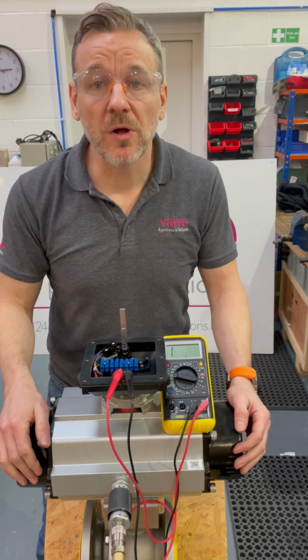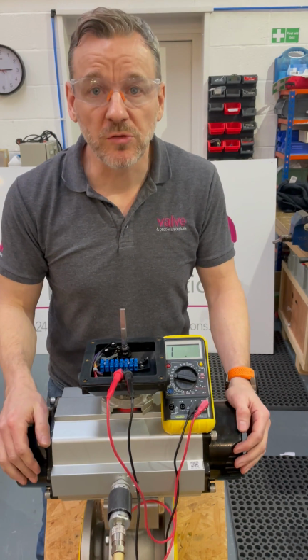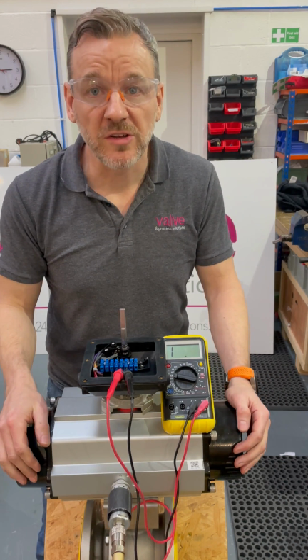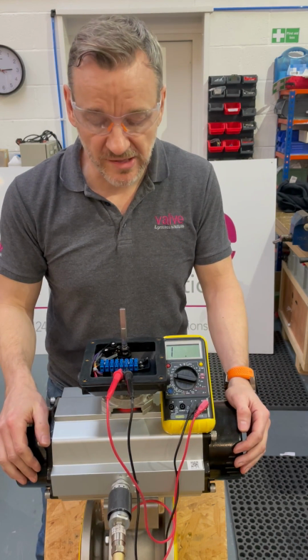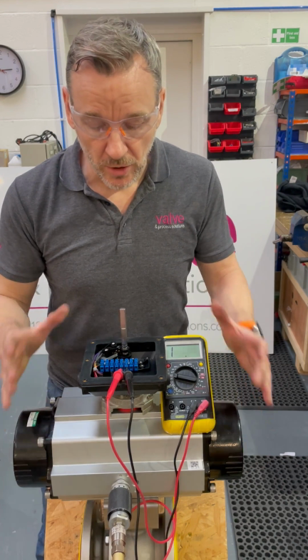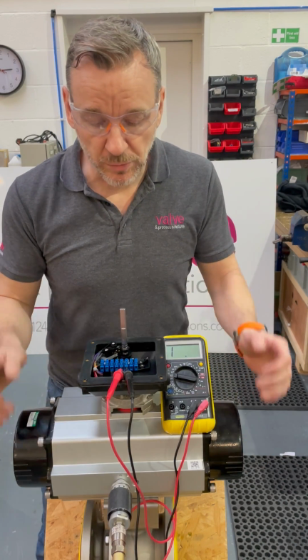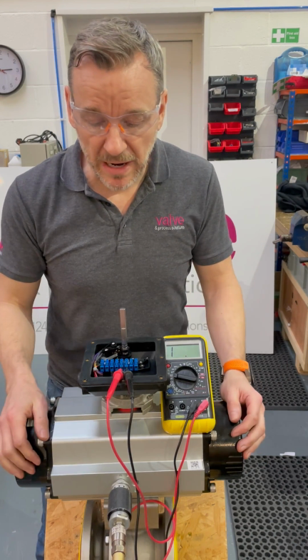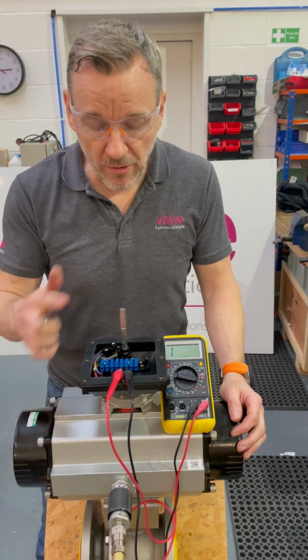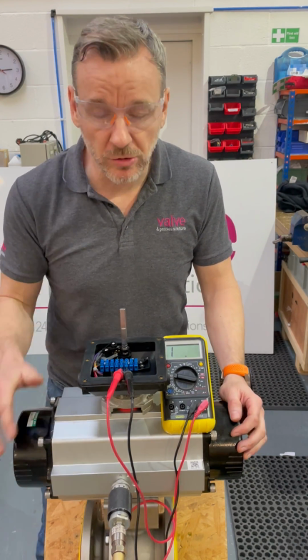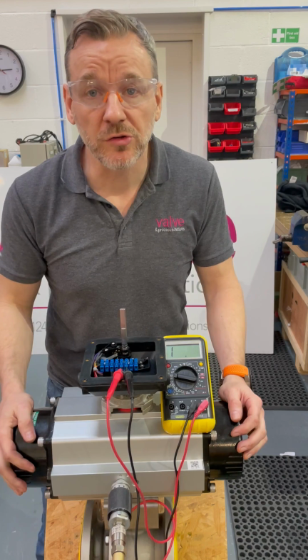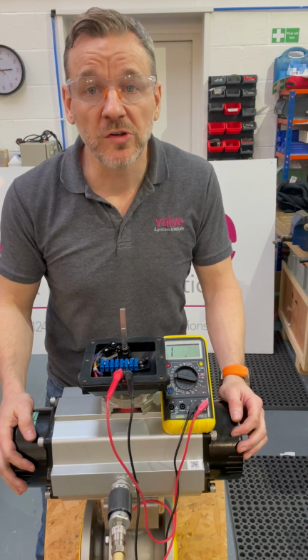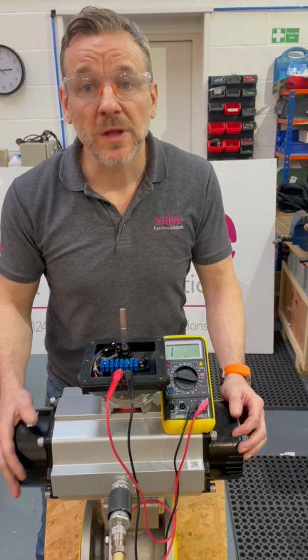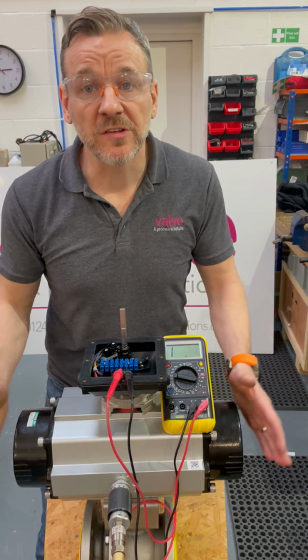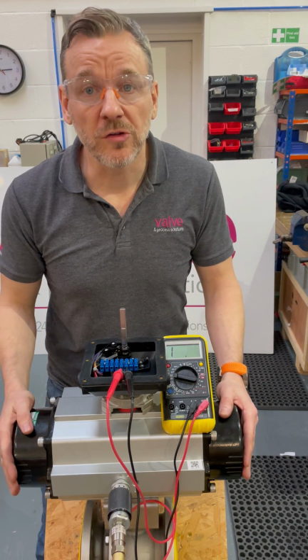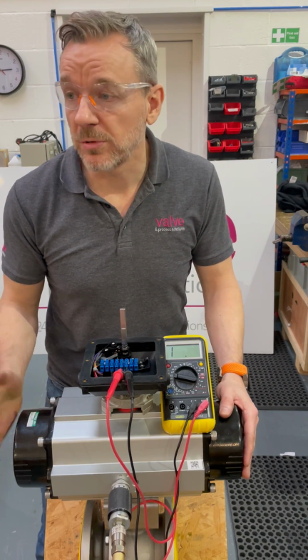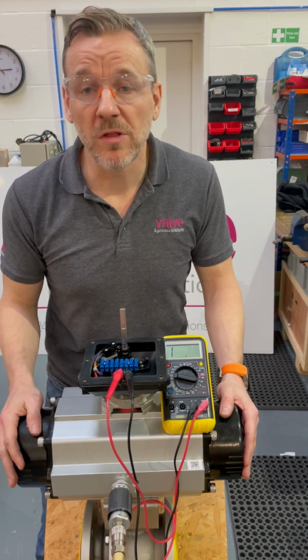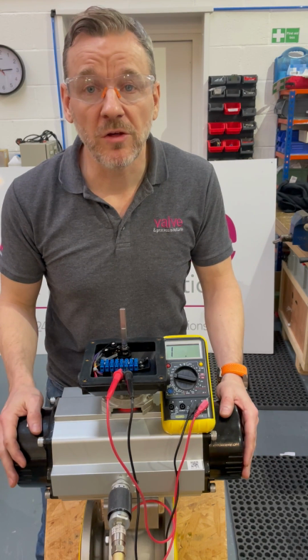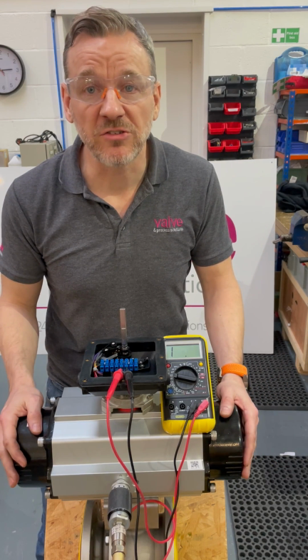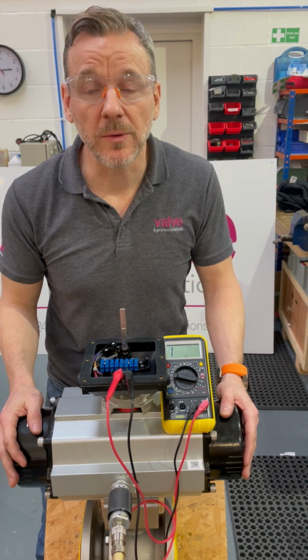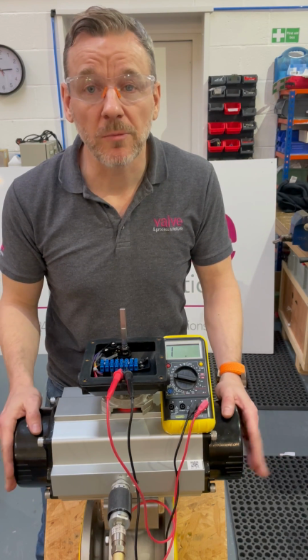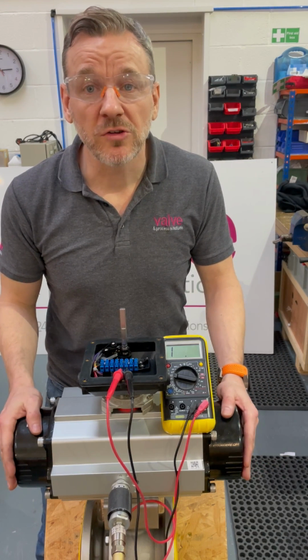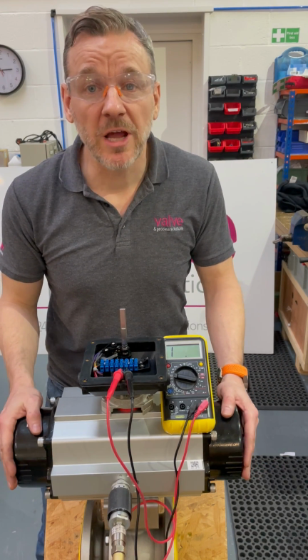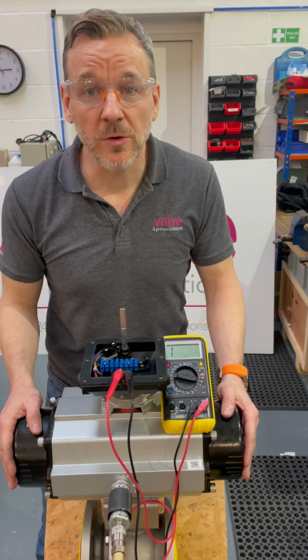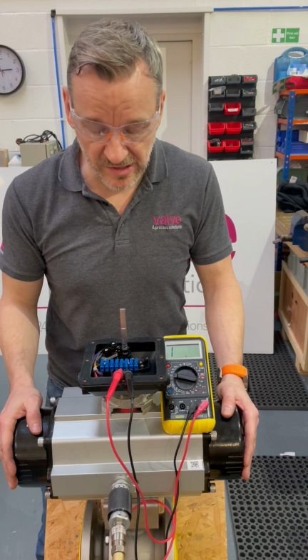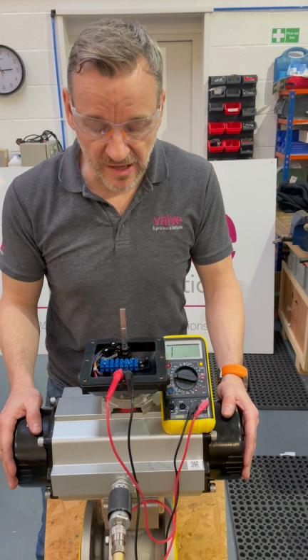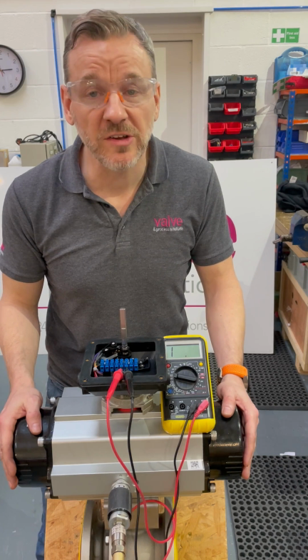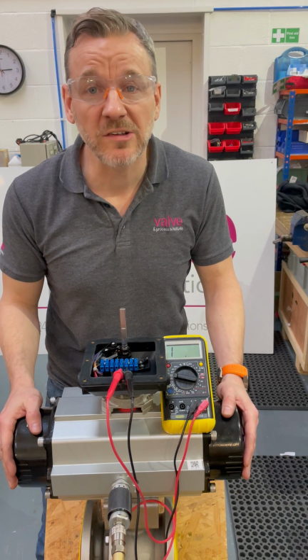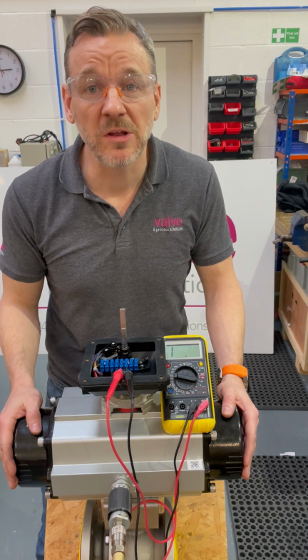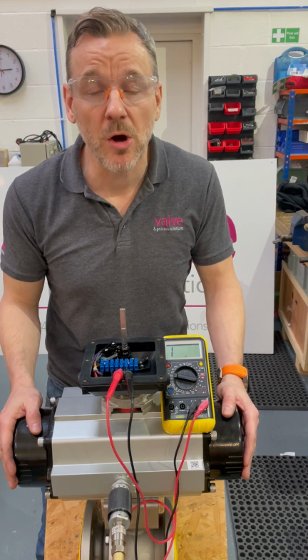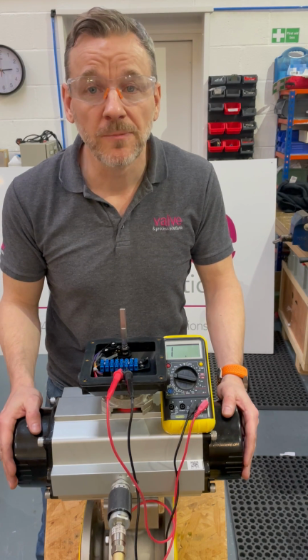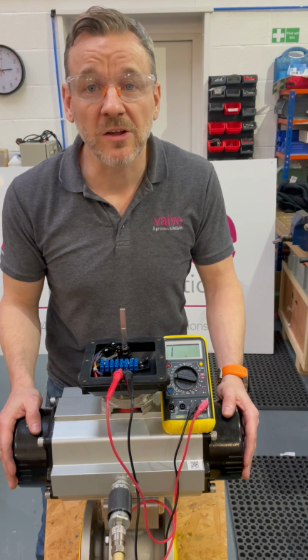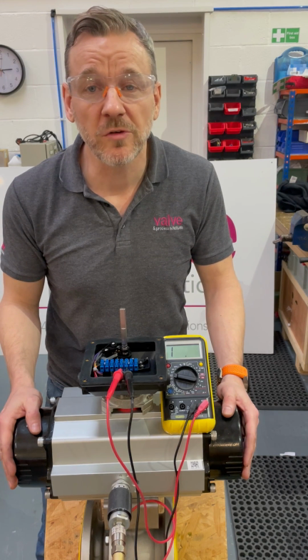Then if I just de-energize the actuator, that will change again to show the state of the switch has changed and I get the one. So that's the top and bottom switch tested. Just got to put the lid back on now, fasten up all the screws, and this can go to the customer along with the other packages. Just a quick video to show you how easy it is to set the switches in a Westlock limit switch box — thanks very much for watching.